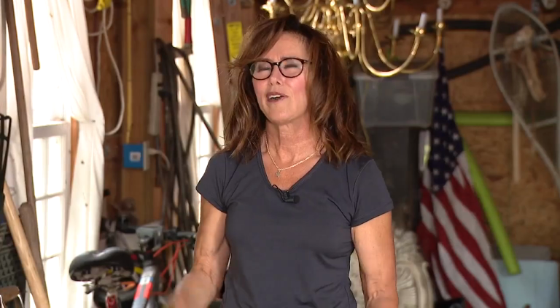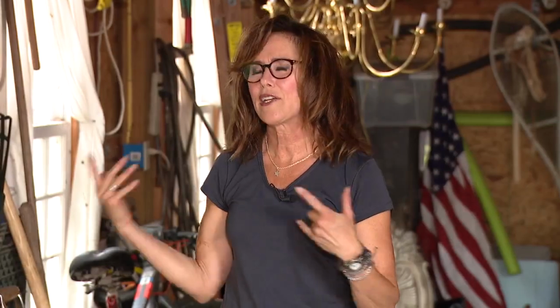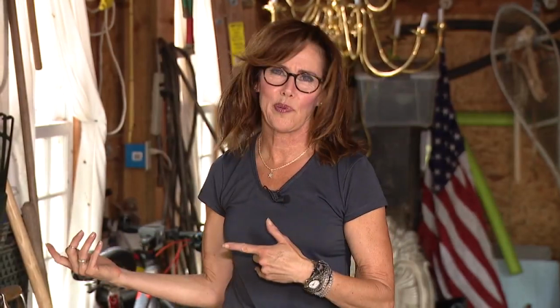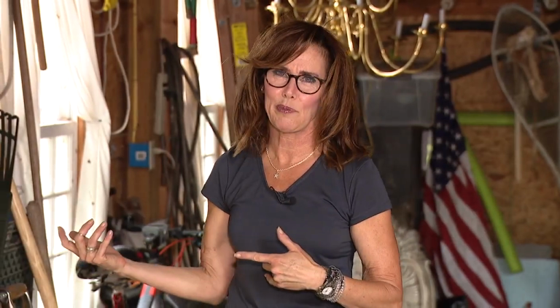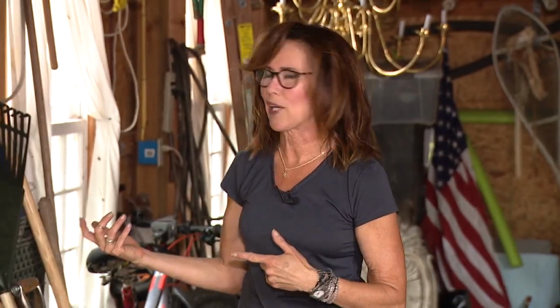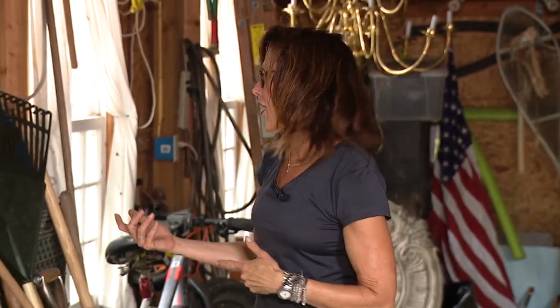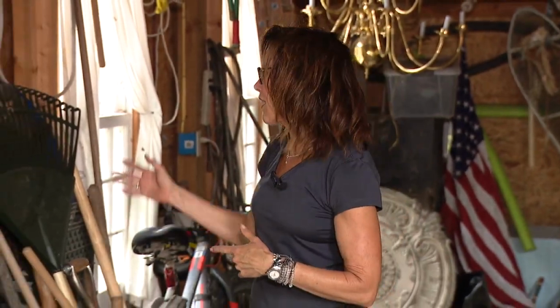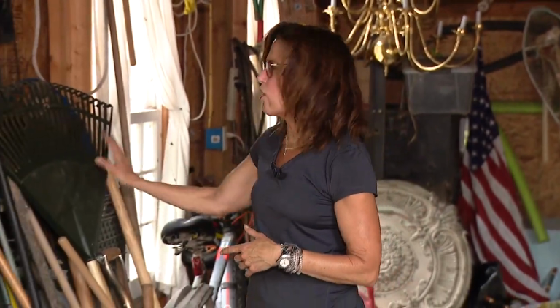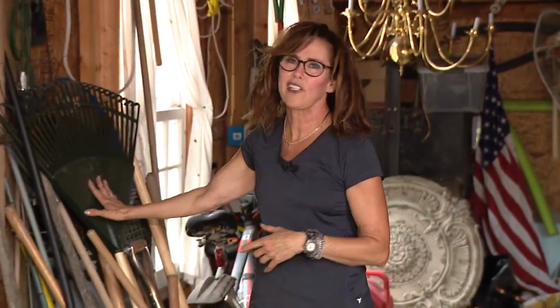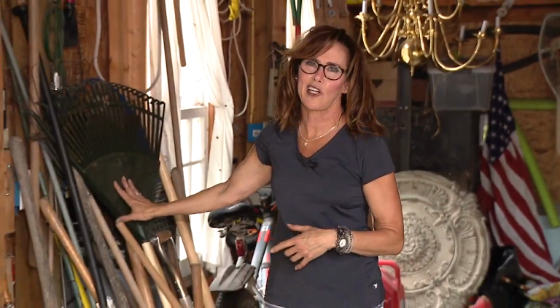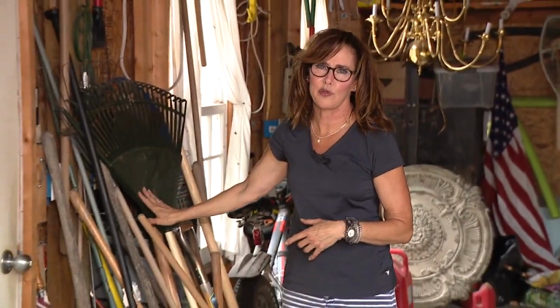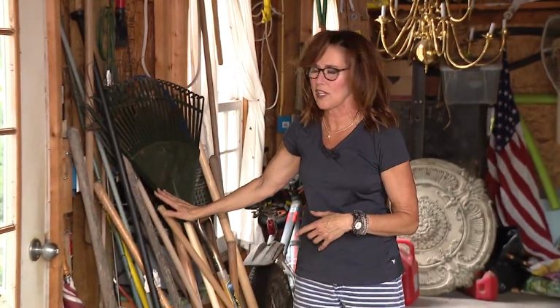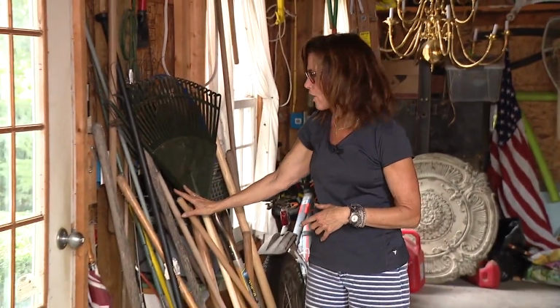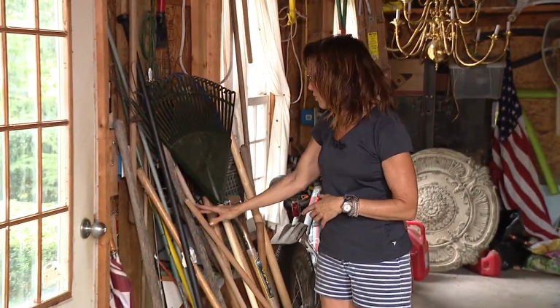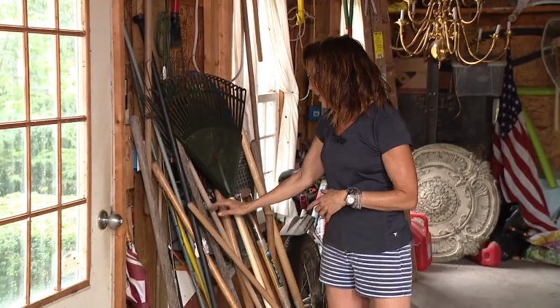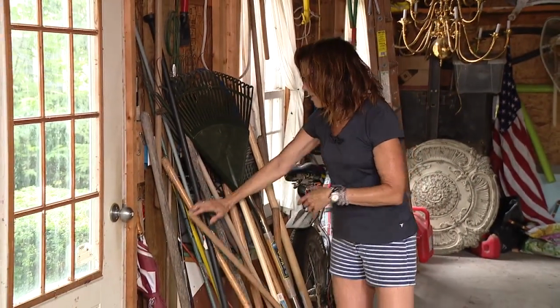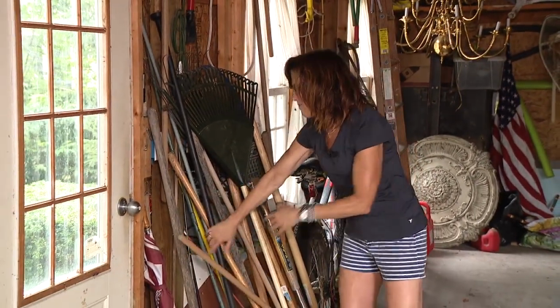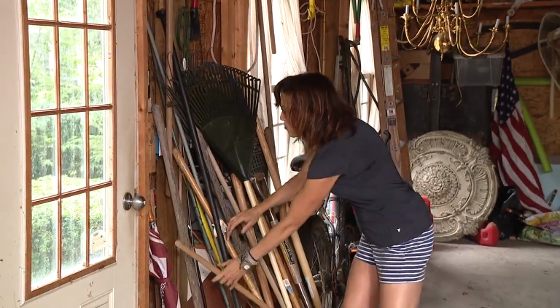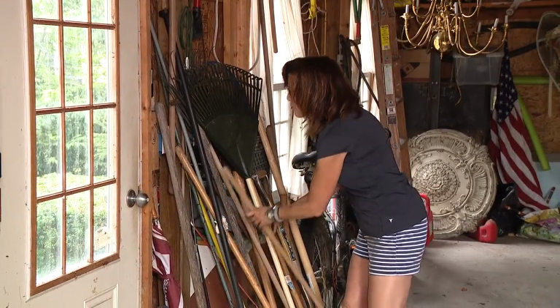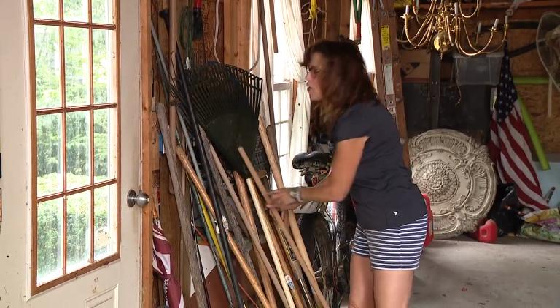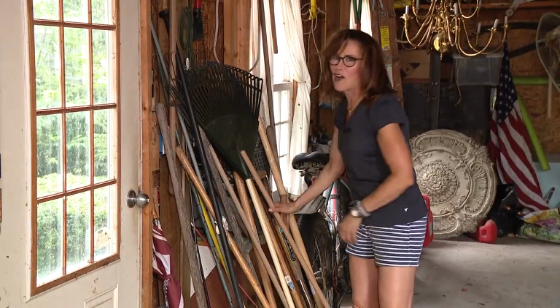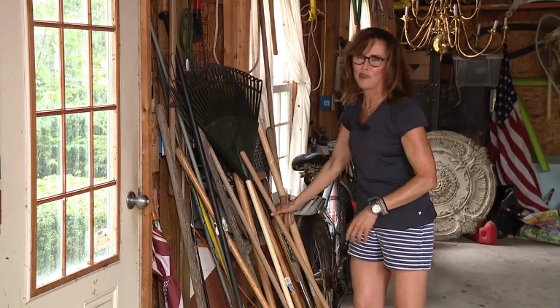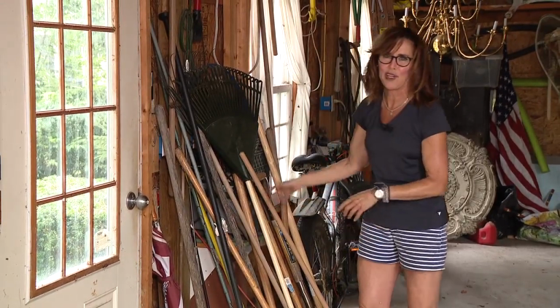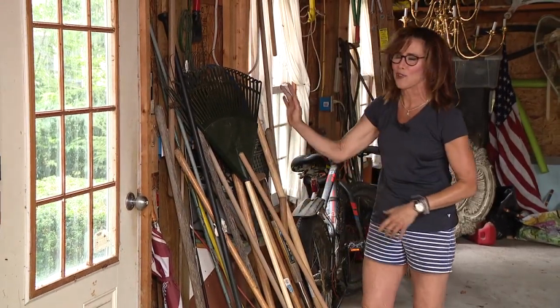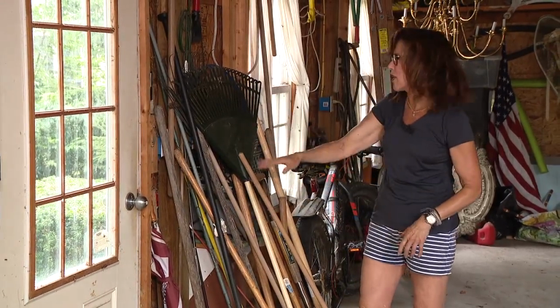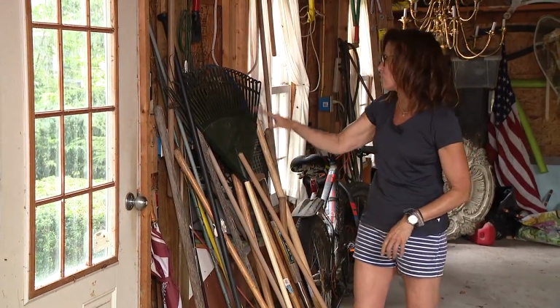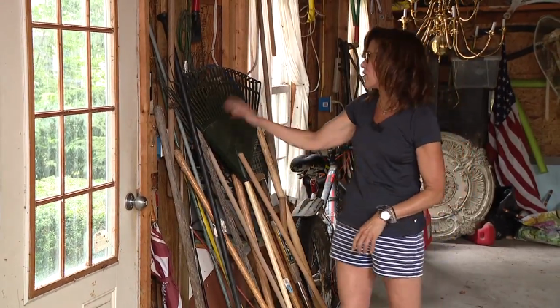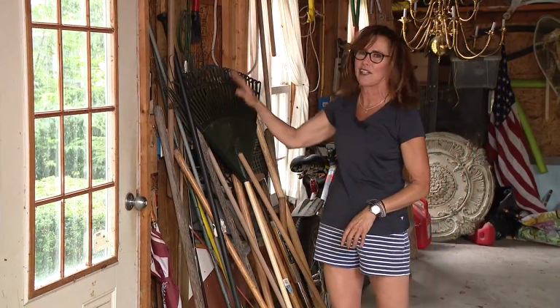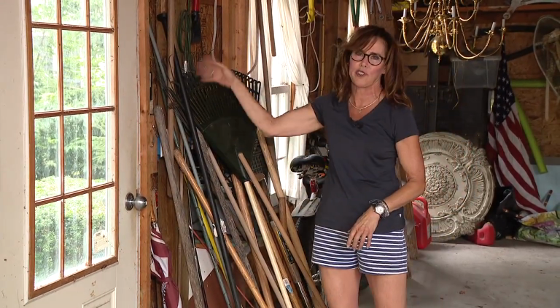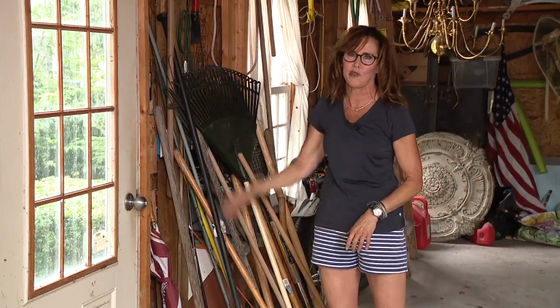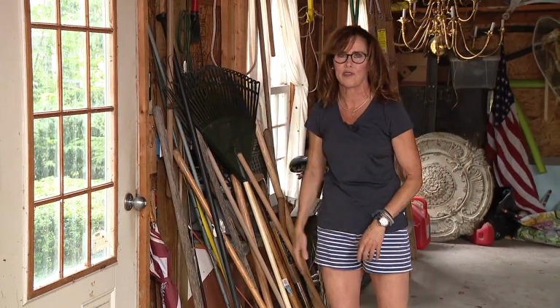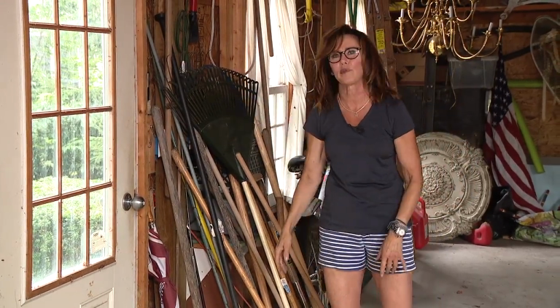All right, here's the problem in my garage. I've got all these garden tools and yard tools and they're always falling all over the place. They're in the way of the door, the light switch, the garage door opener.